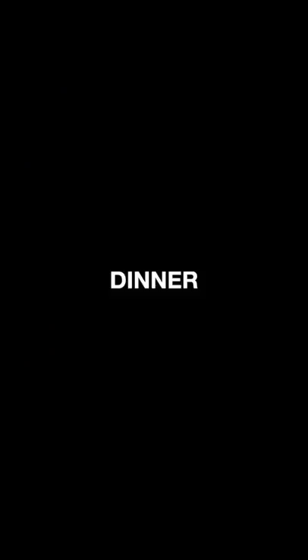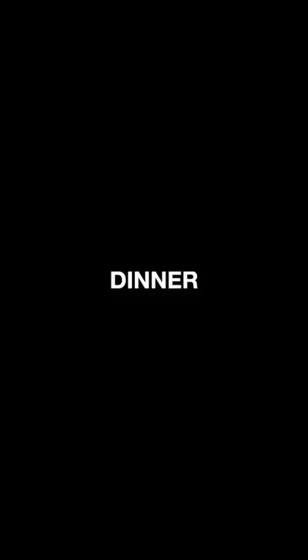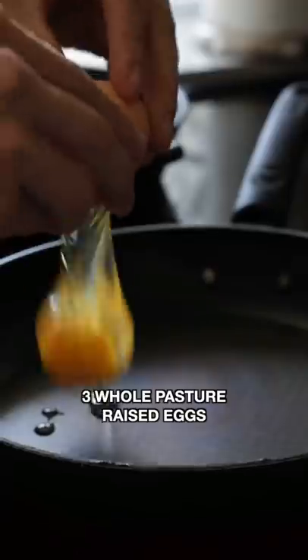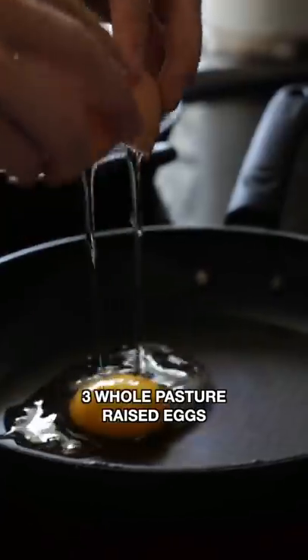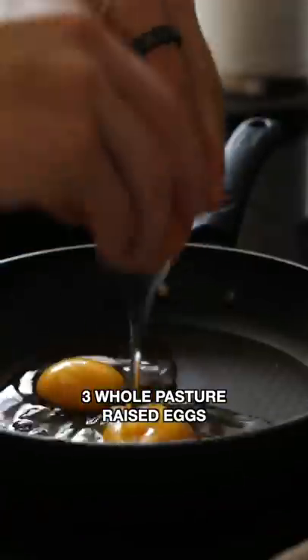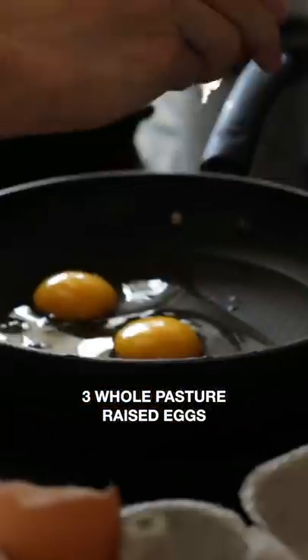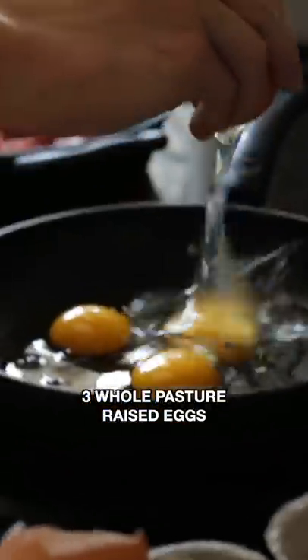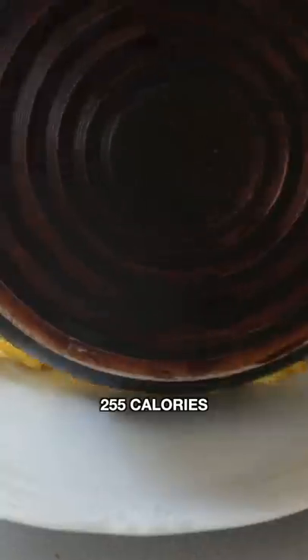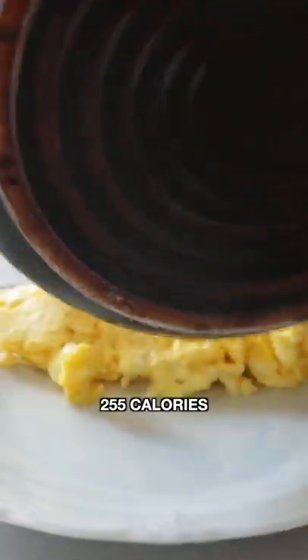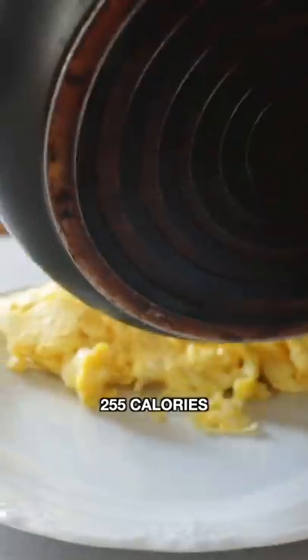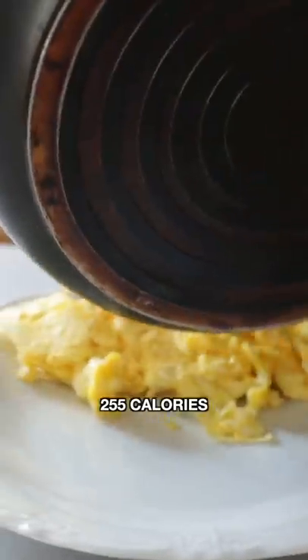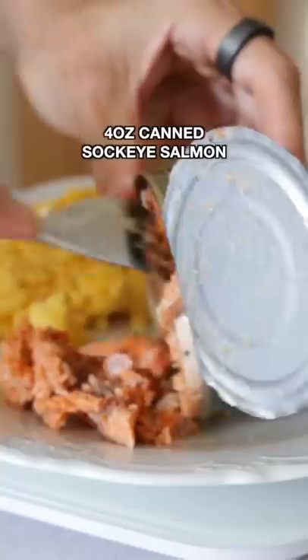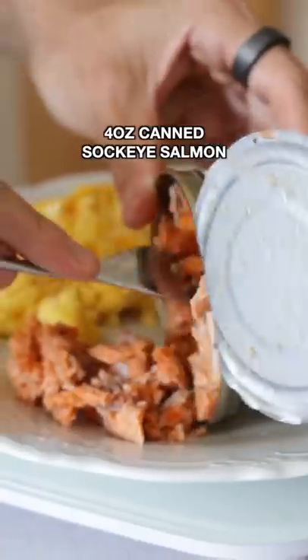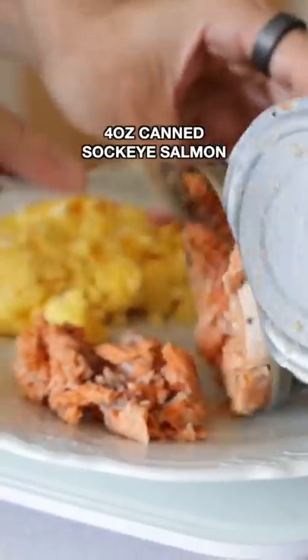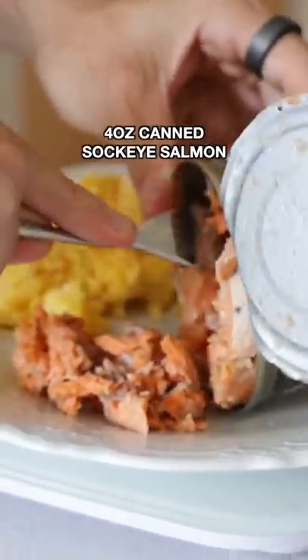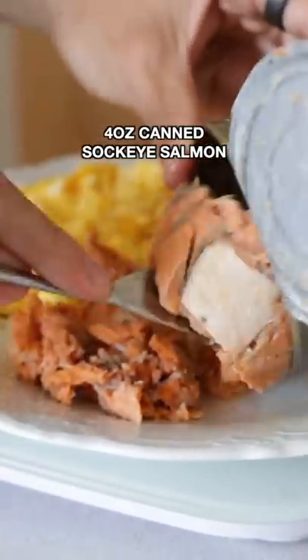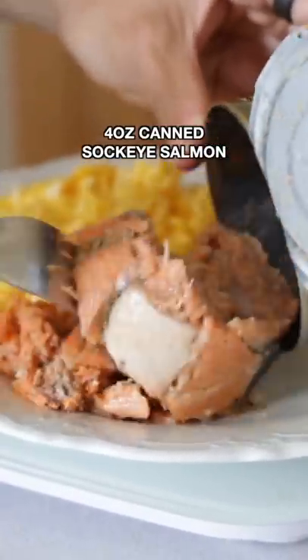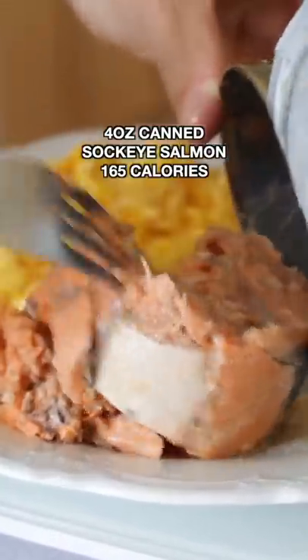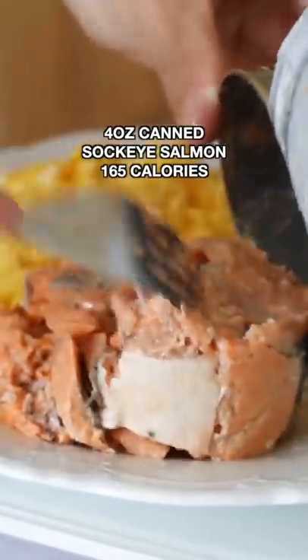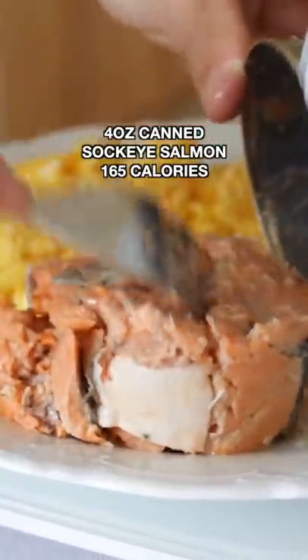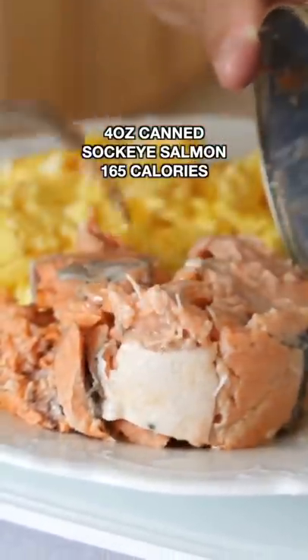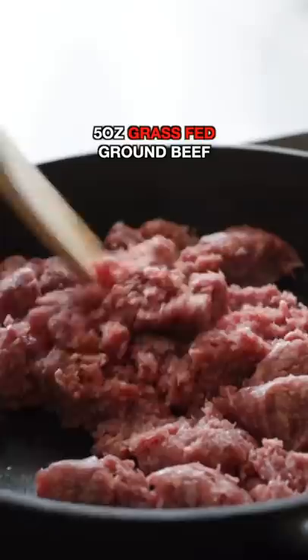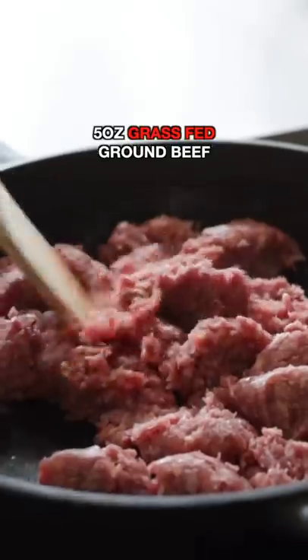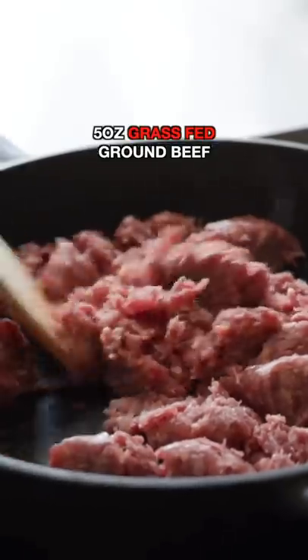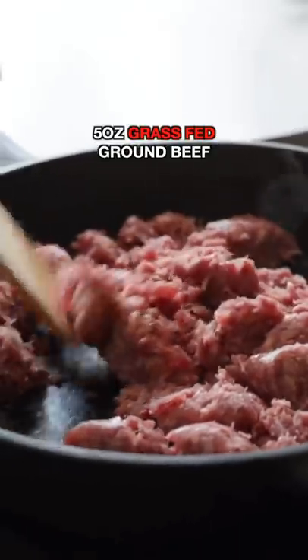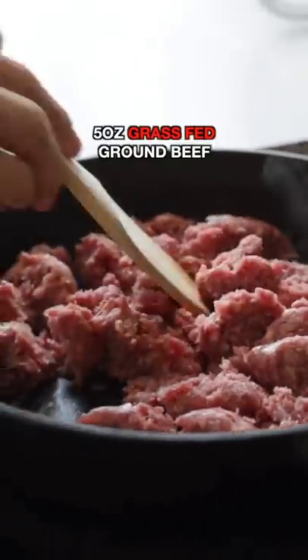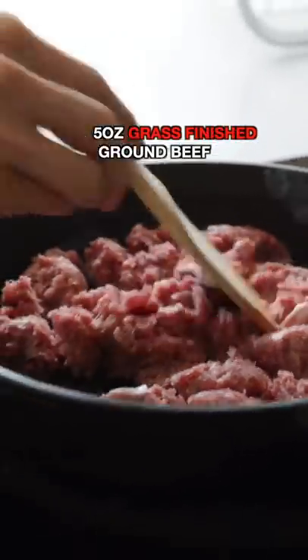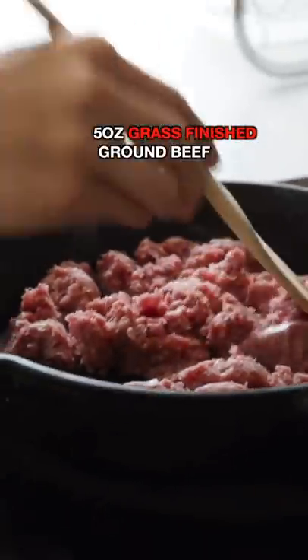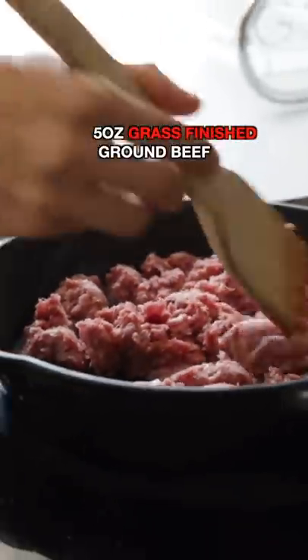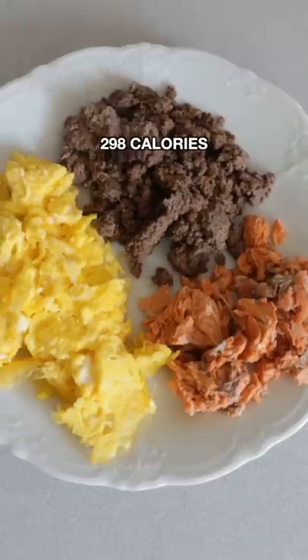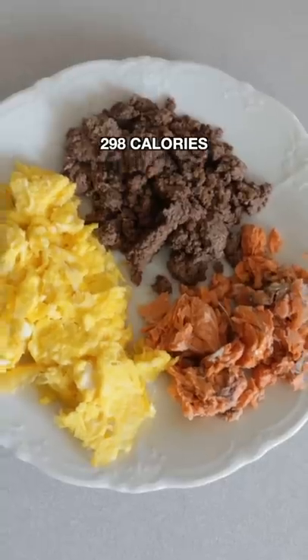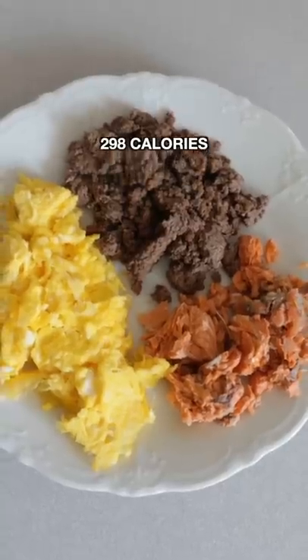Dinner. Finish the night right with some more eggs, 255 calories. 4 ounces of canned, ready-to-go salmon, 165 calories. And 5 ounces of grass-fed, grass-finished ground beef, 298 calories.